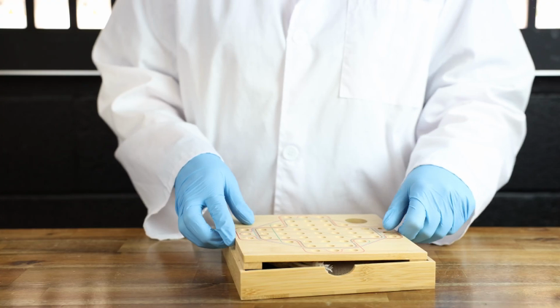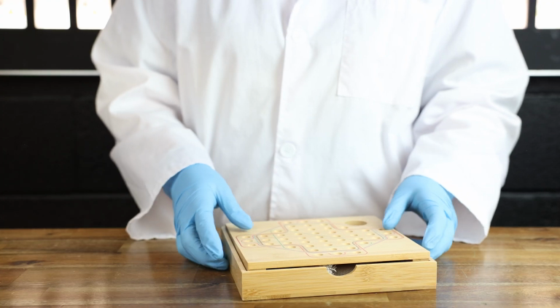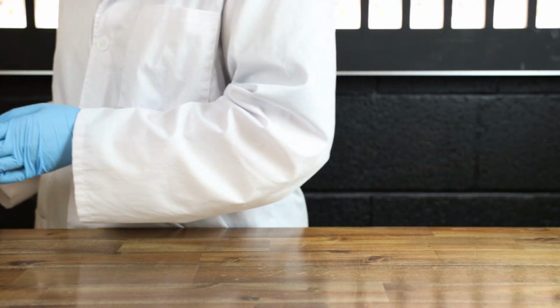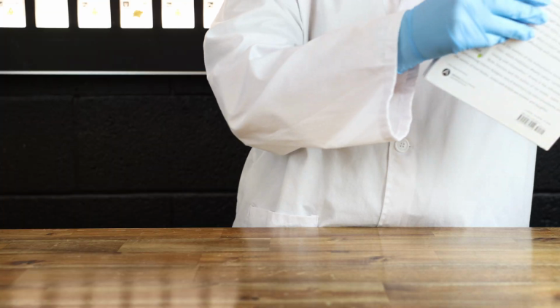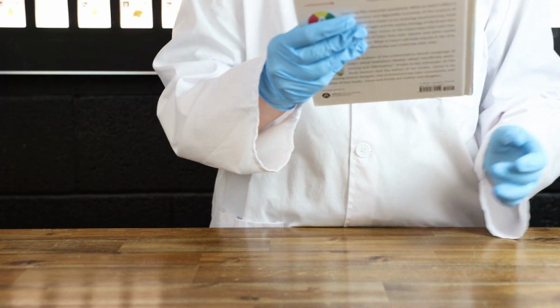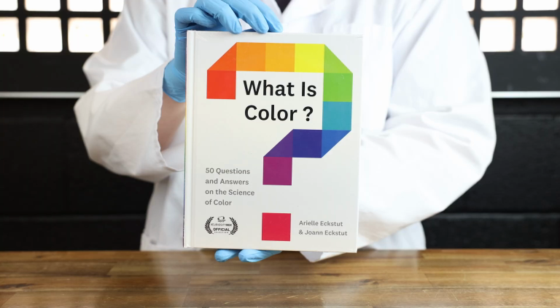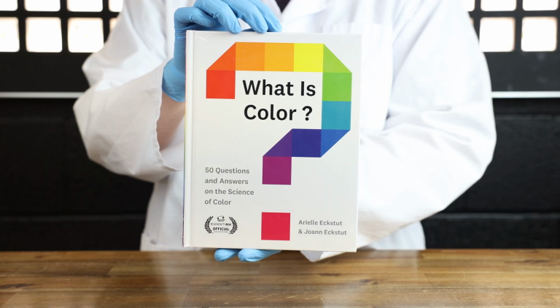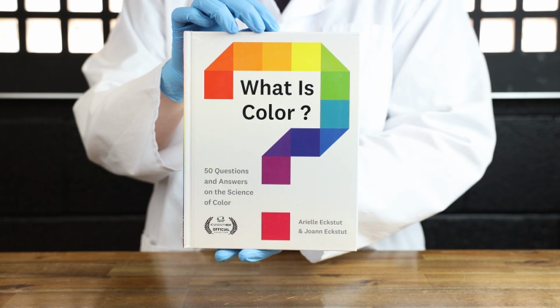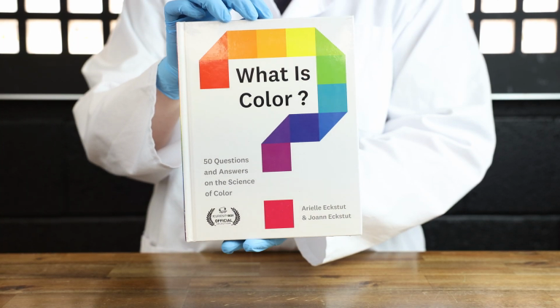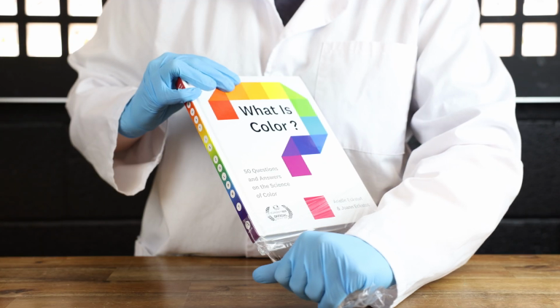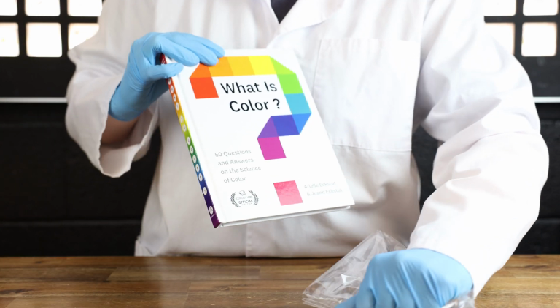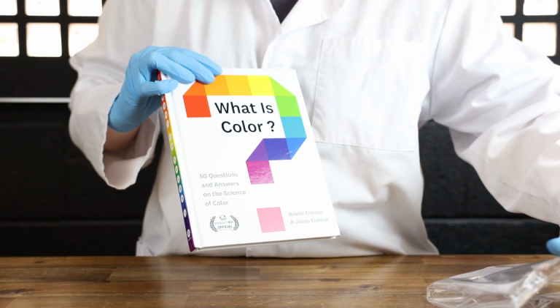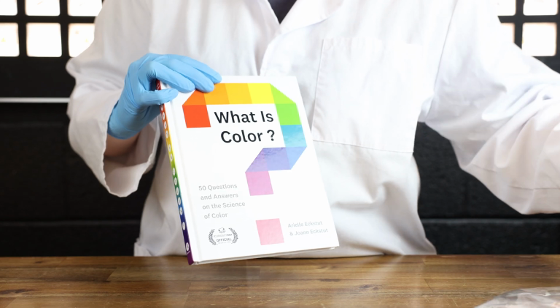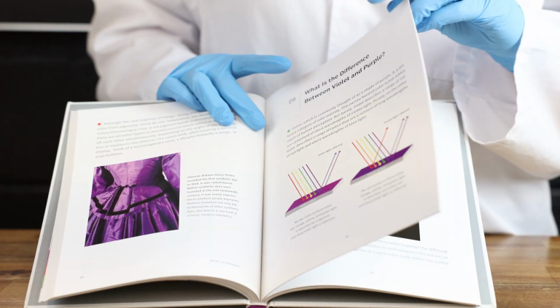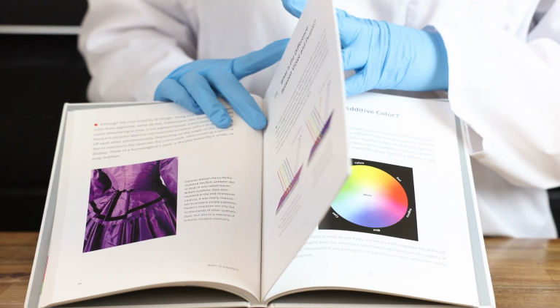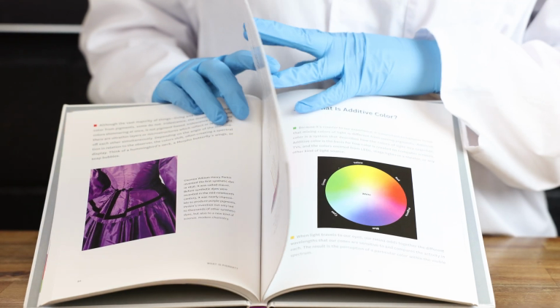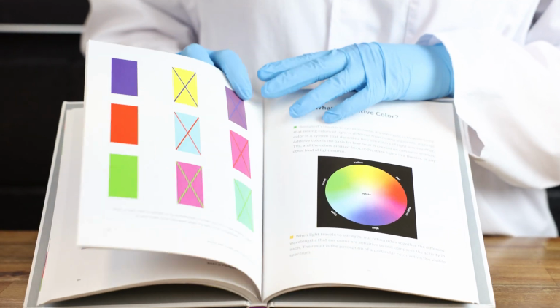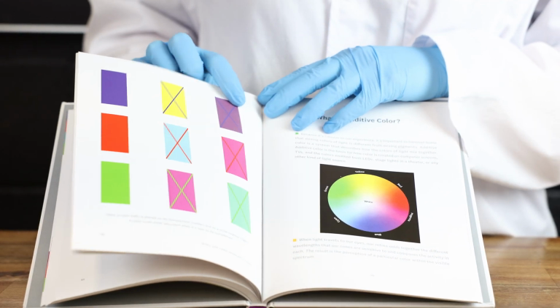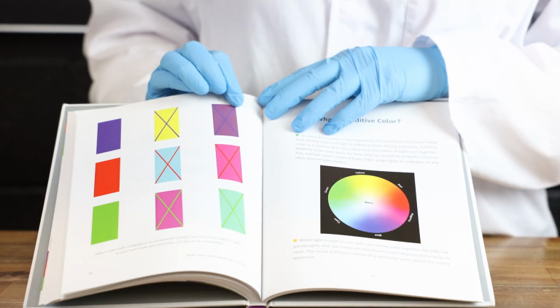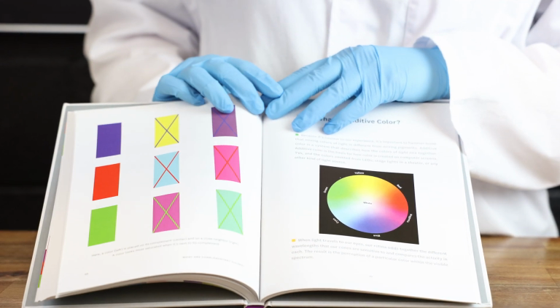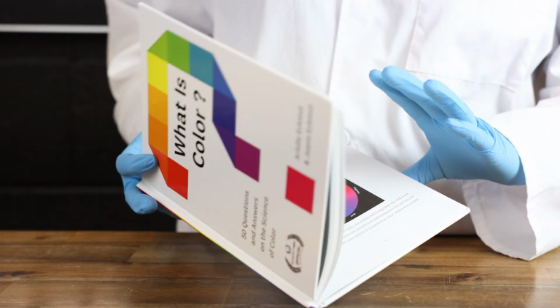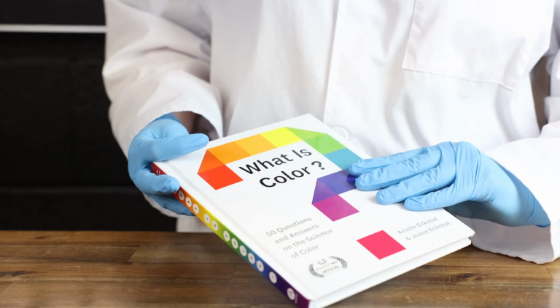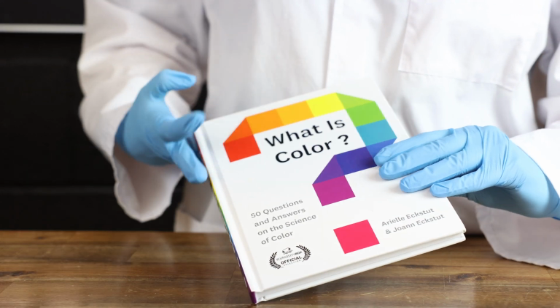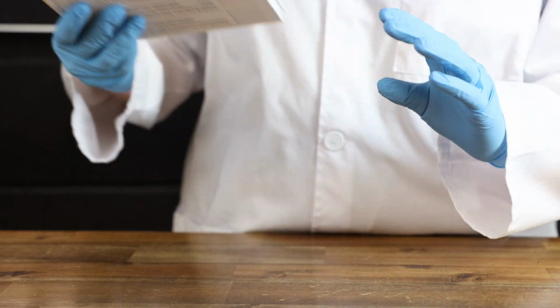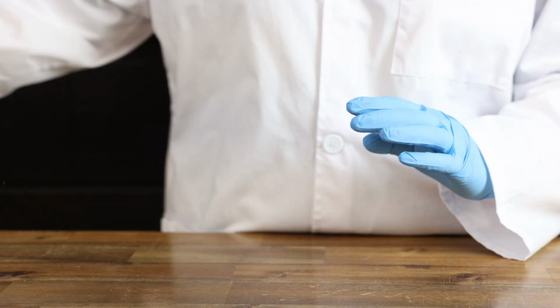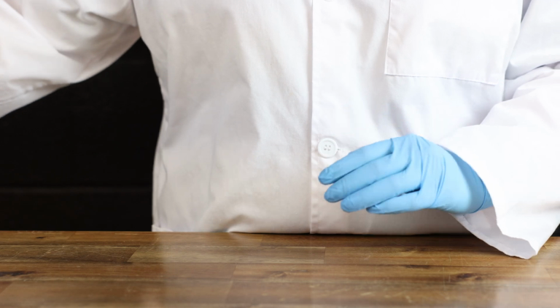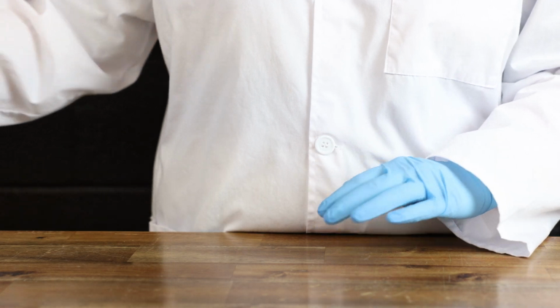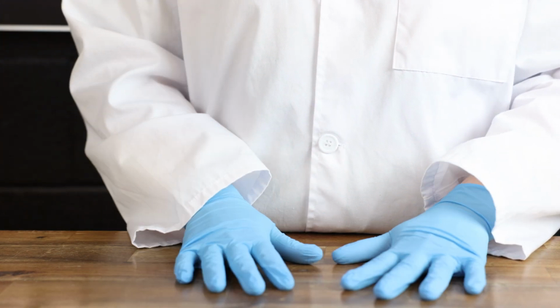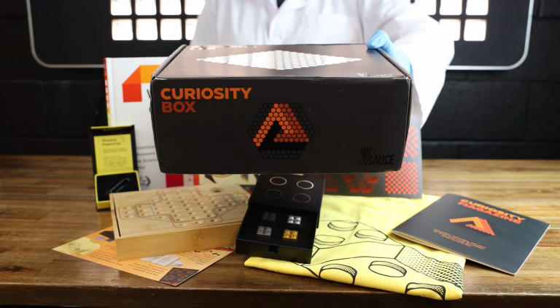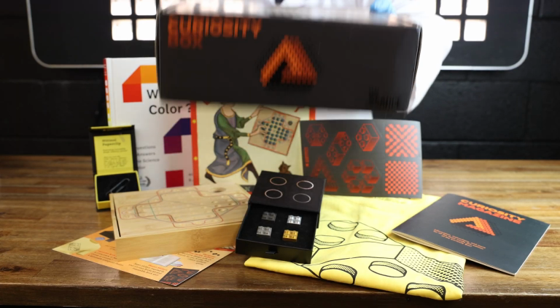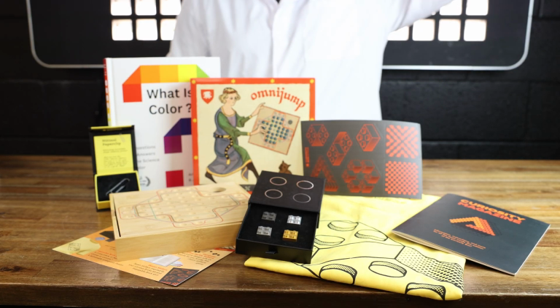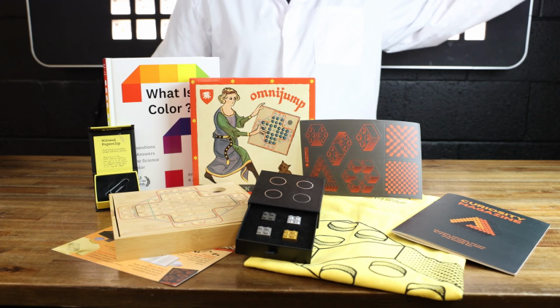Then we have the book called What is Color? This book is so beautifully written. It just explains so much about color and gives you some really cool facts that I did not know. And there you have it — that is everything that is in the curiosity box for this time.